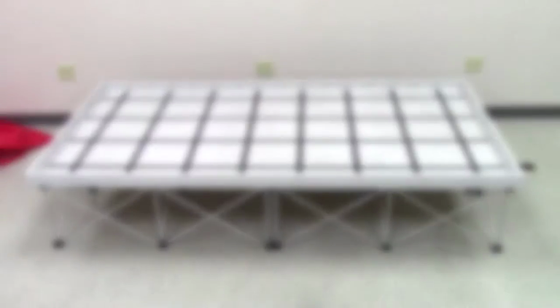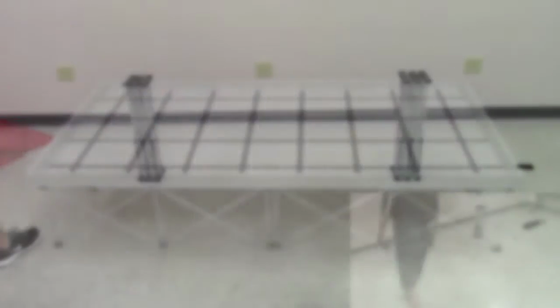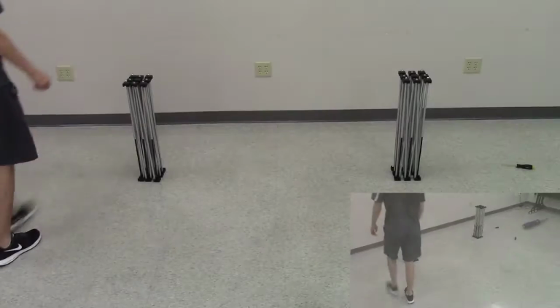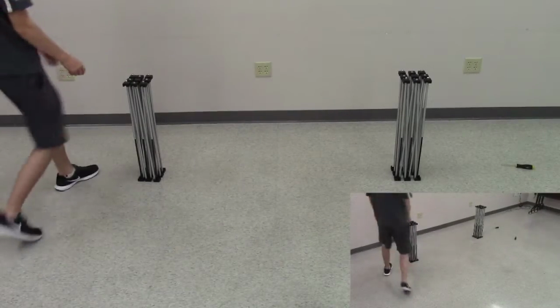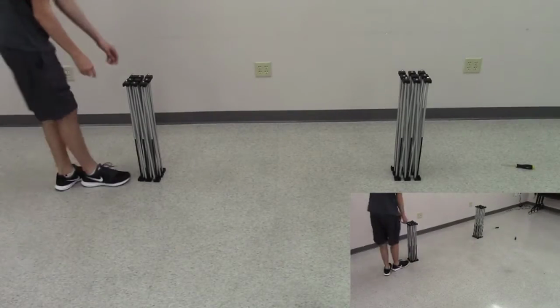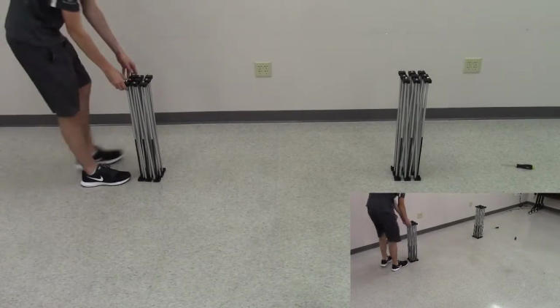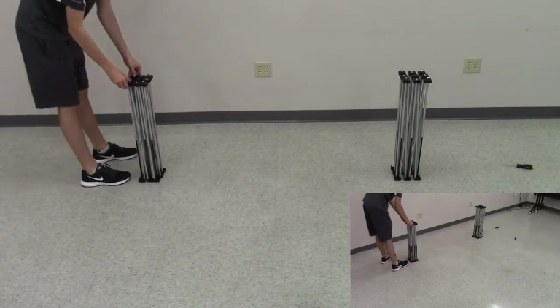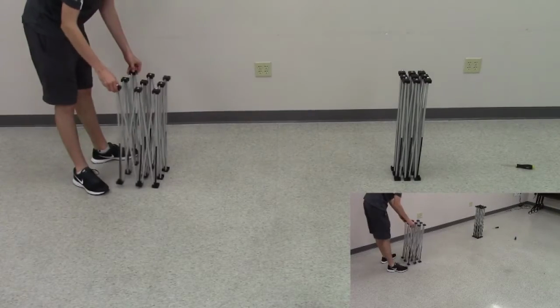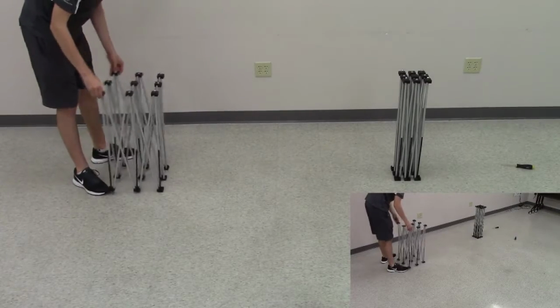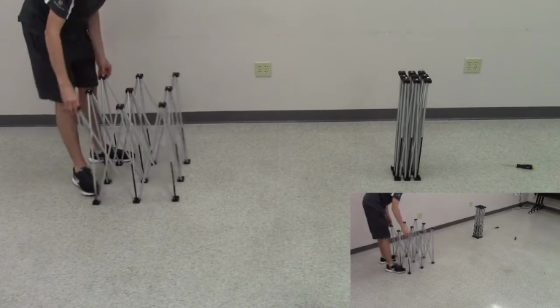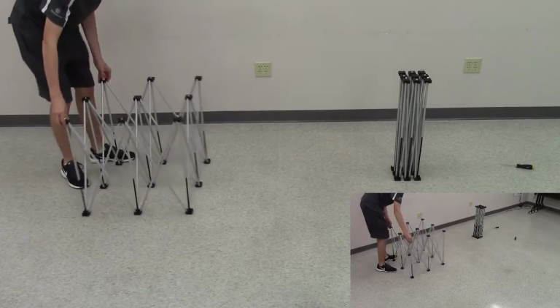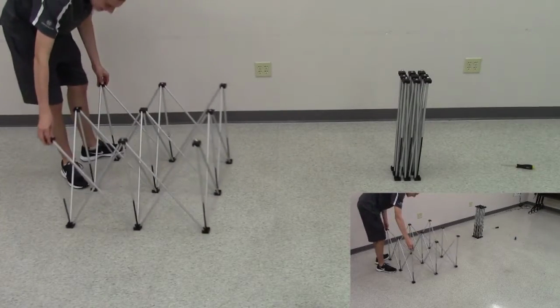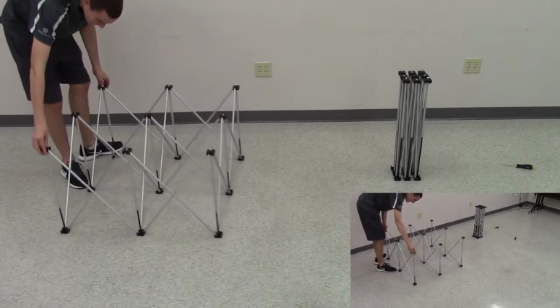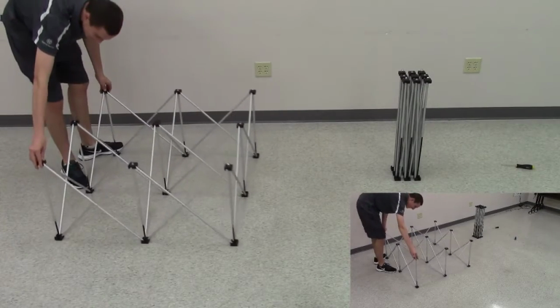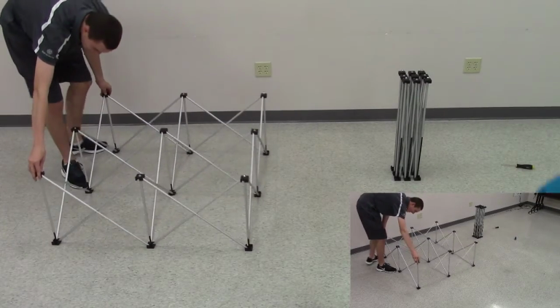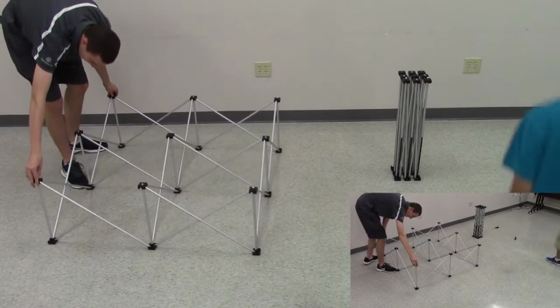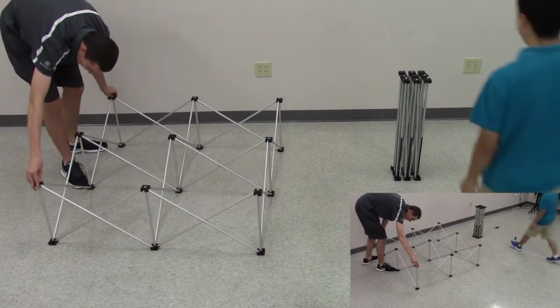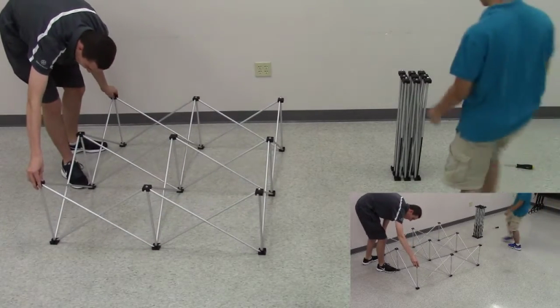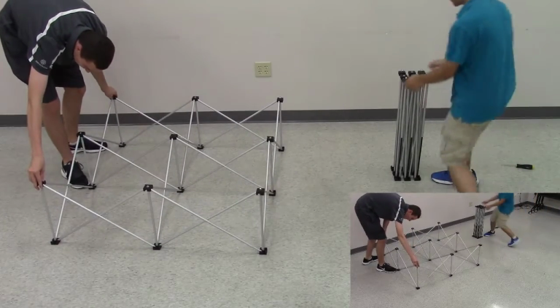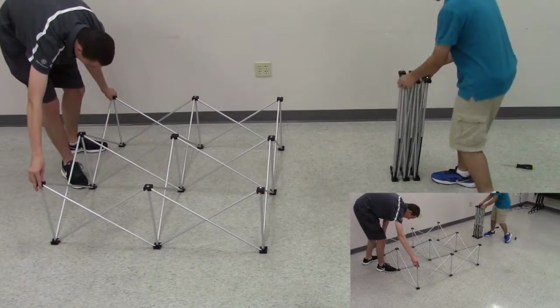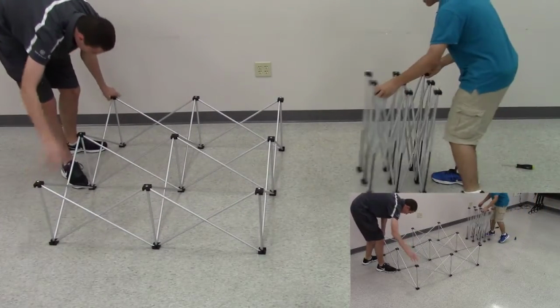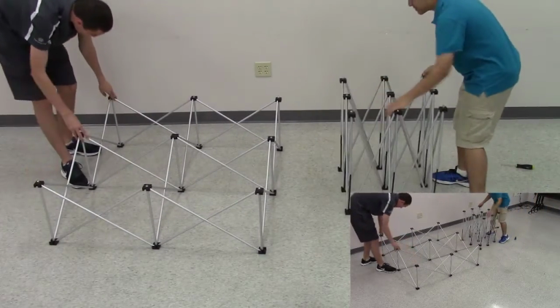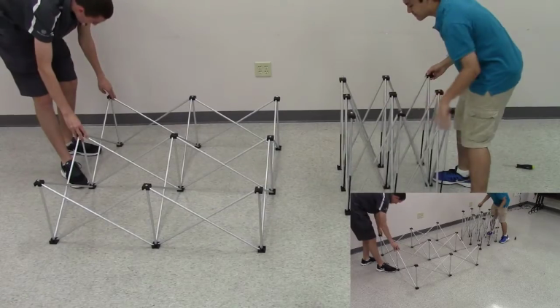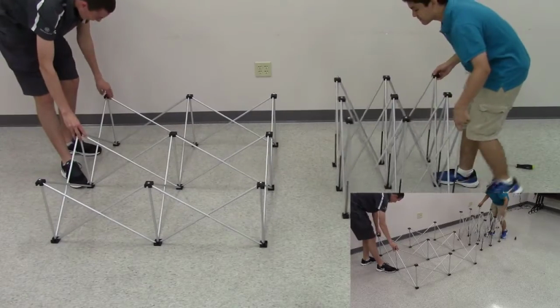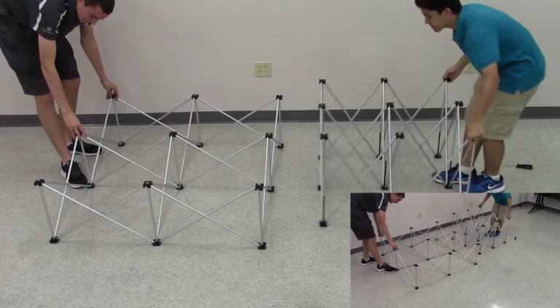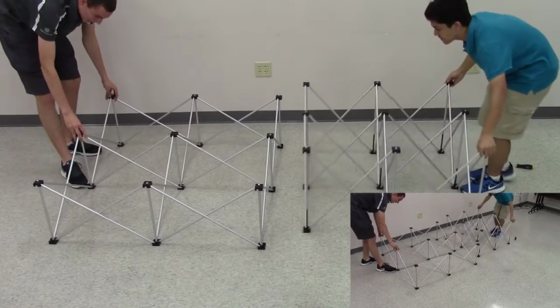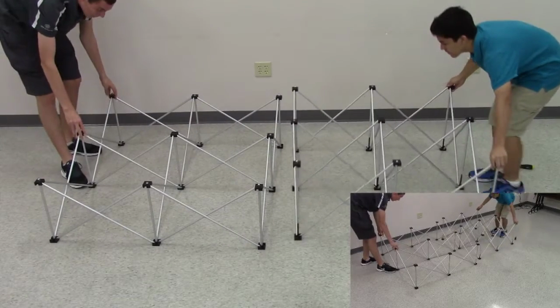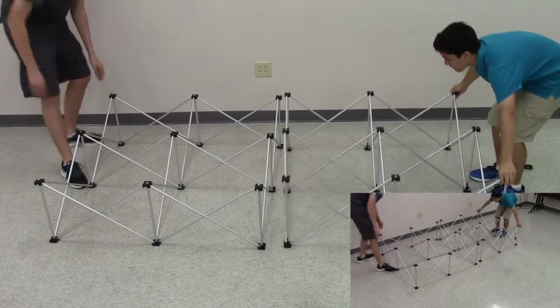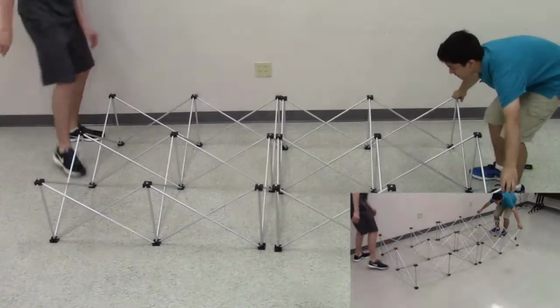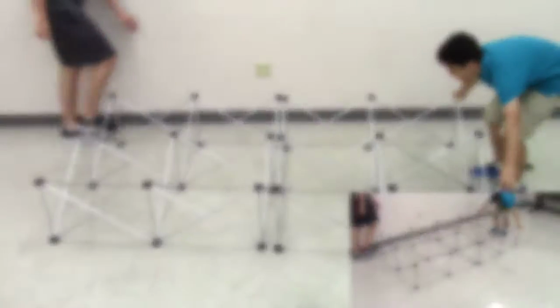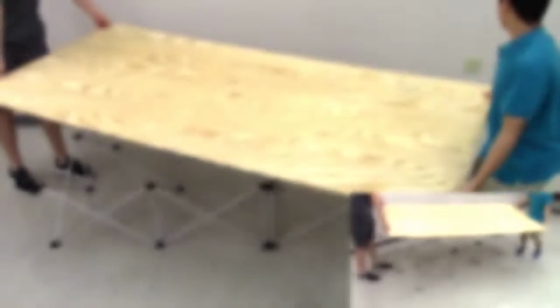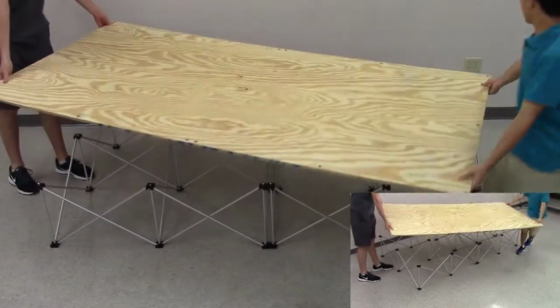To set up the VEX IQ field, we will begin by extending and placing the field razors. They extend sort of like a canopy tent, and is what the field will sit on.